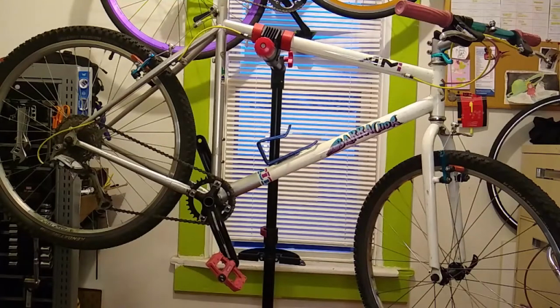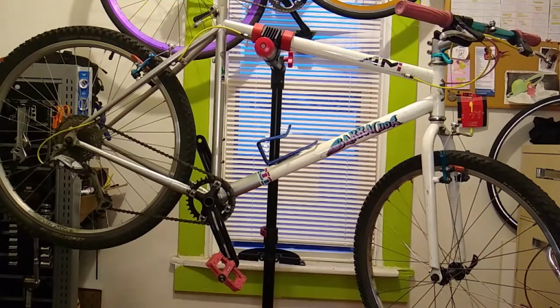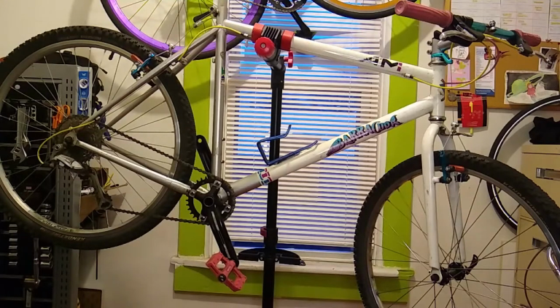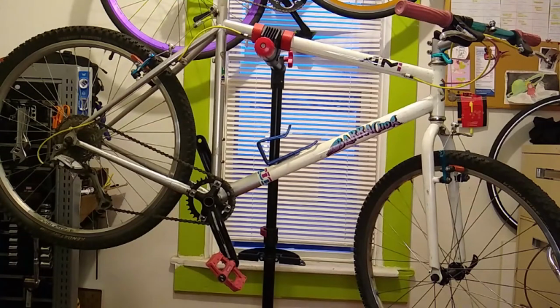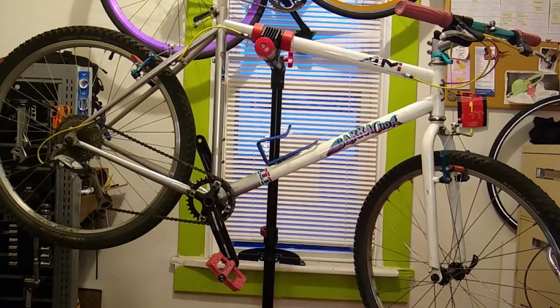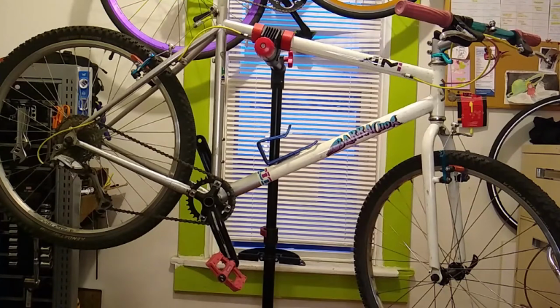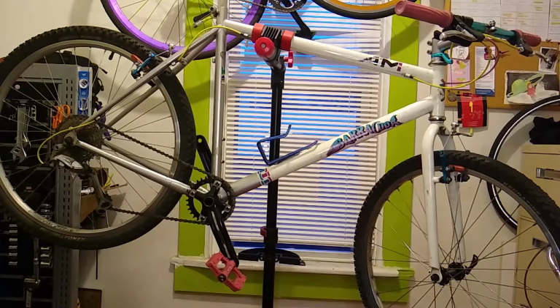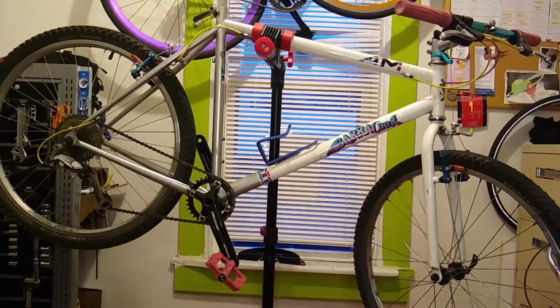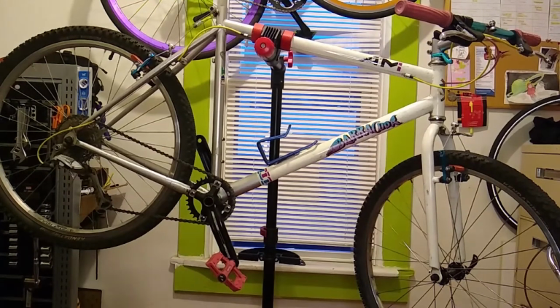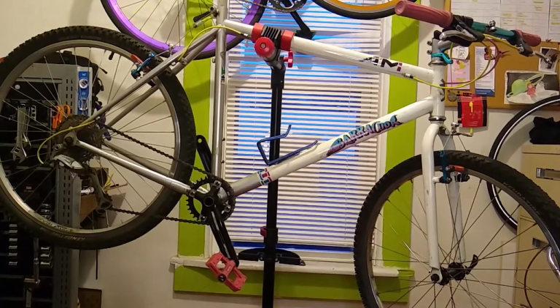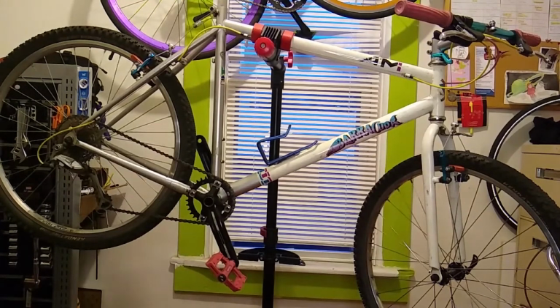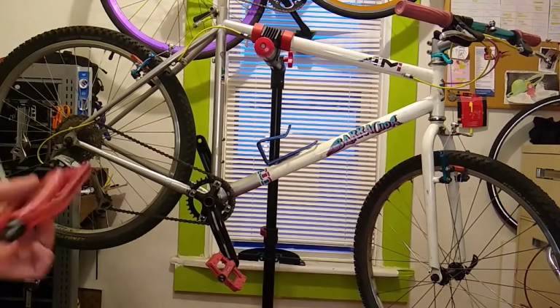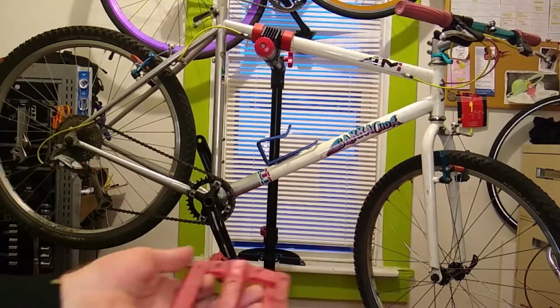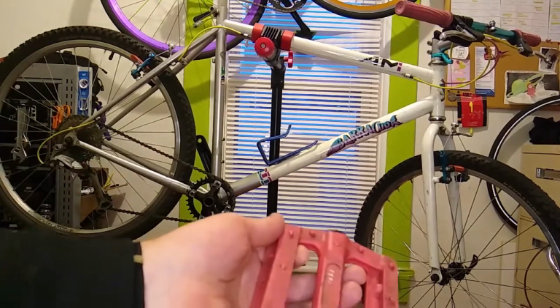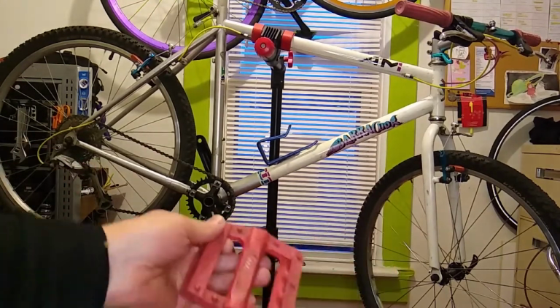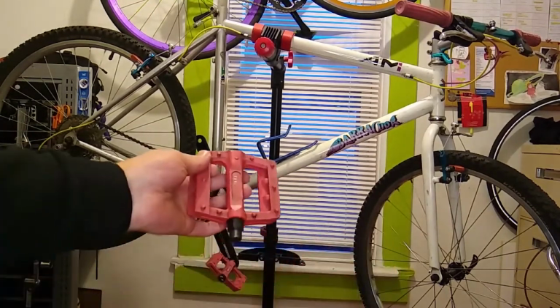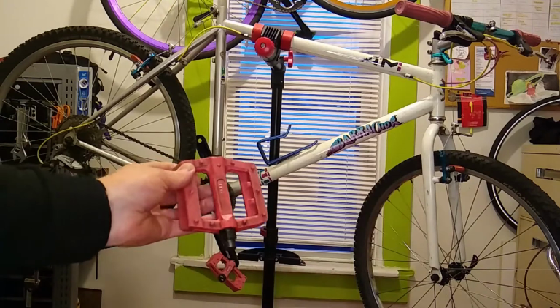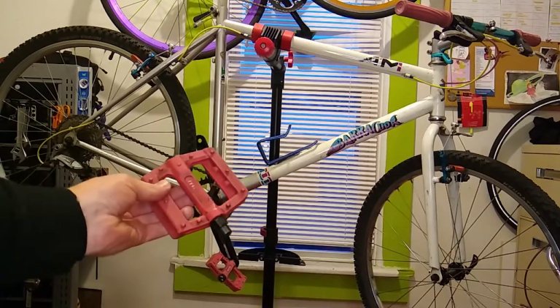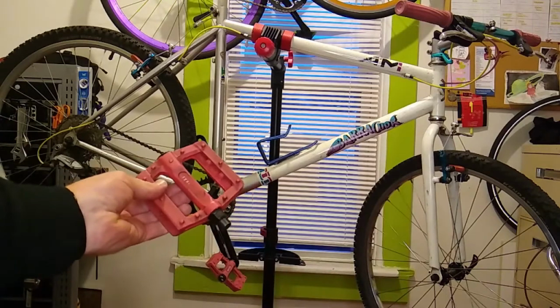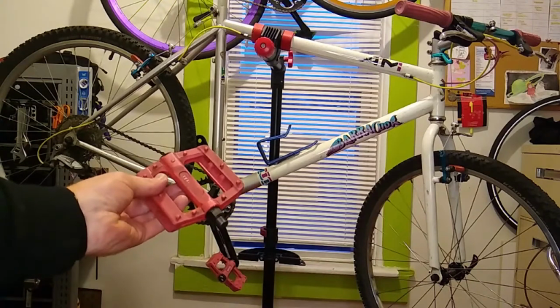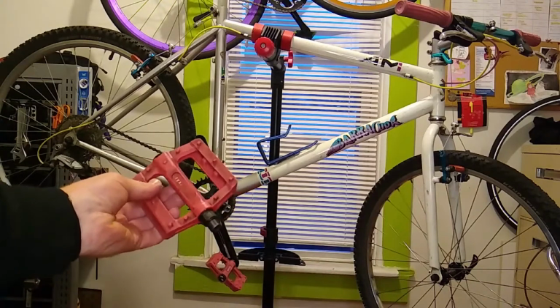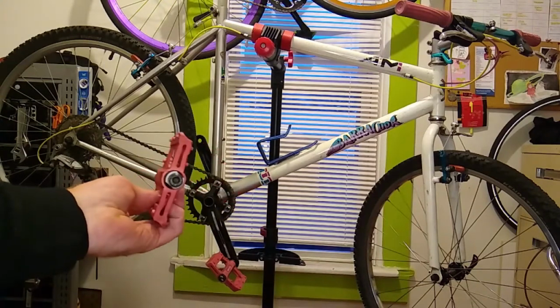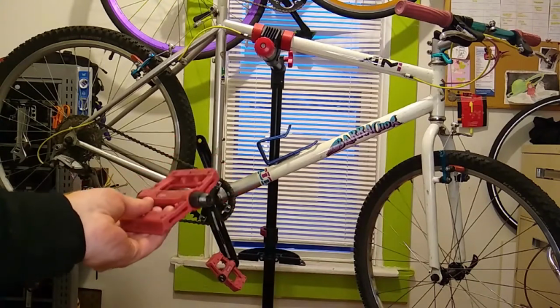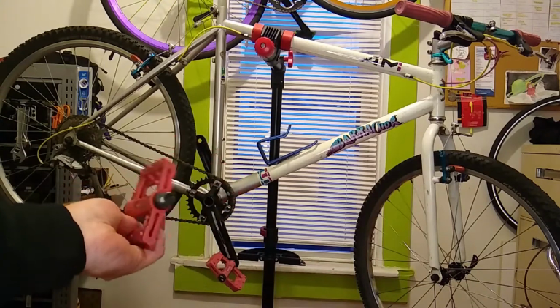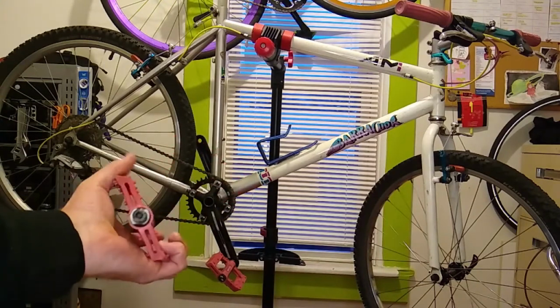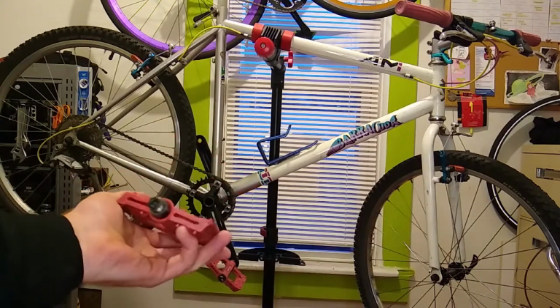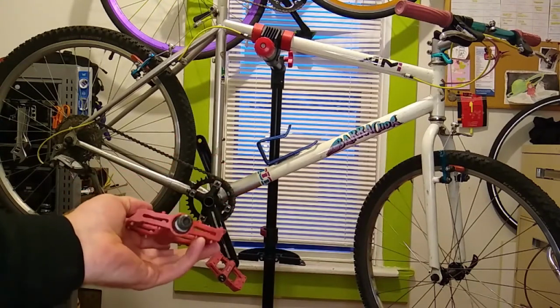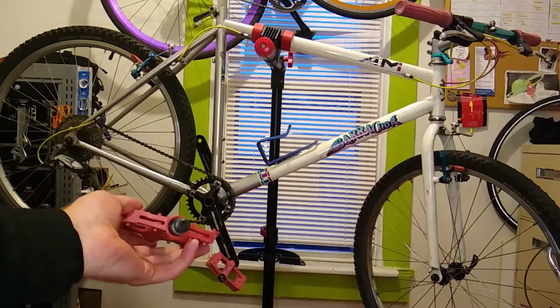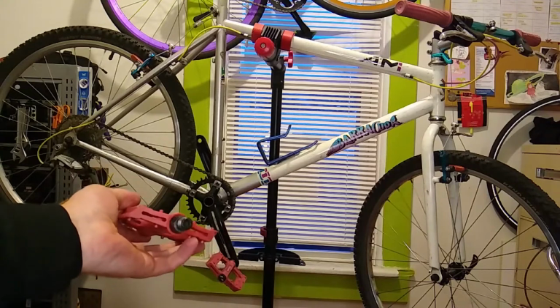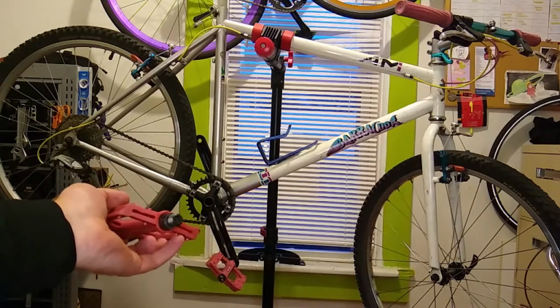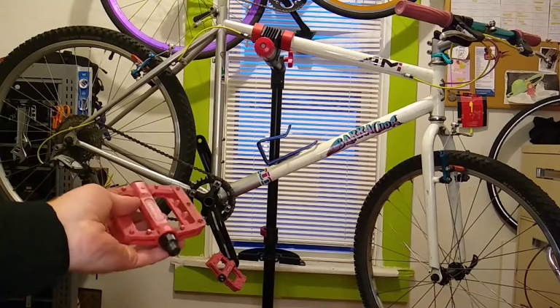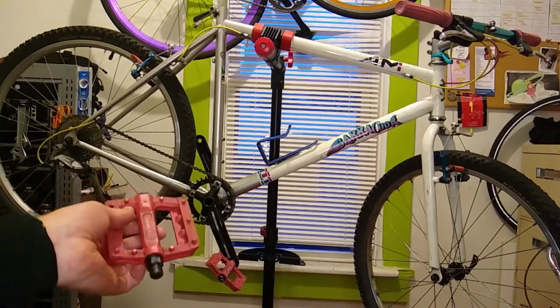A while back I was riding my Barracuda when the left pedal started getting a little crunchy. Eventually it seized up completely and worked its way out of the crank arm. I was able to rebuild the pedal, but the threads on the crank arm were a little damaged from the incident.